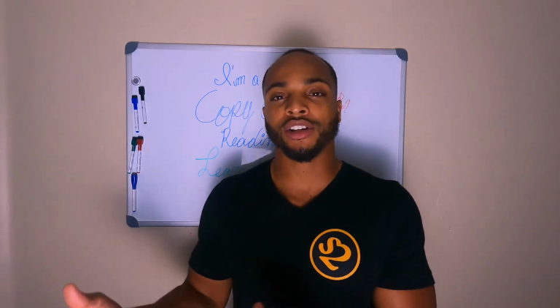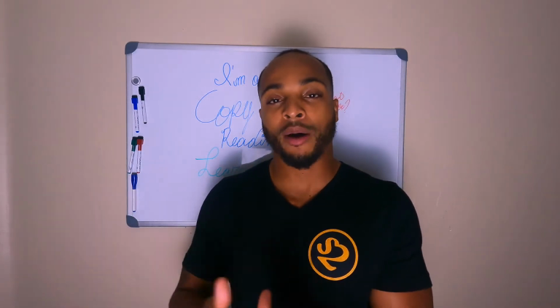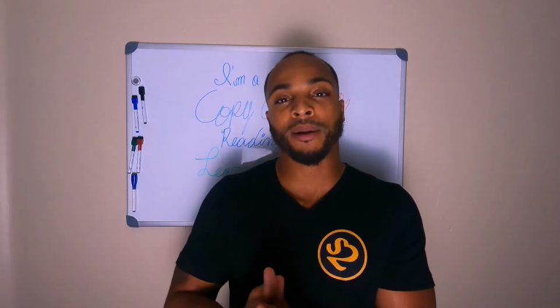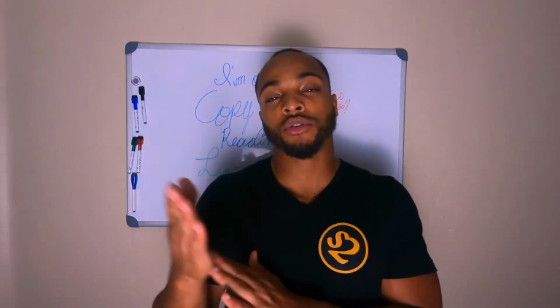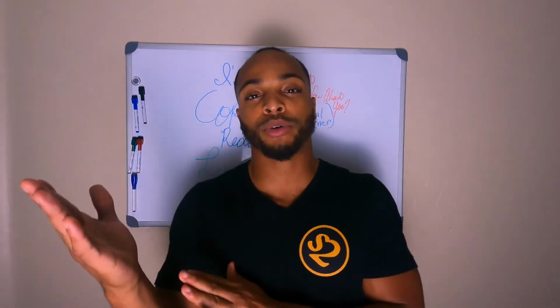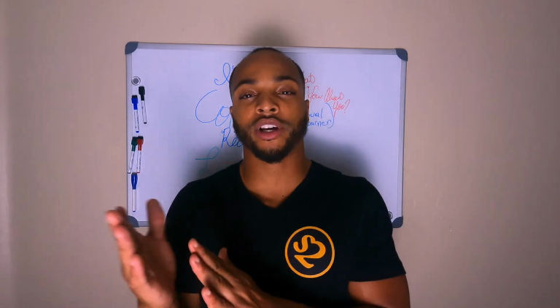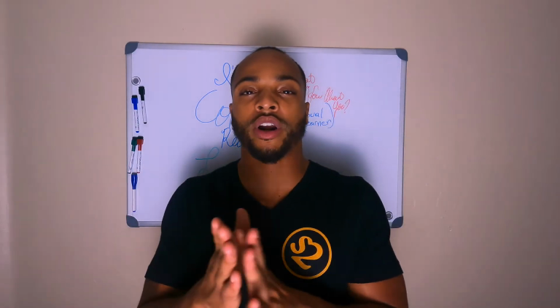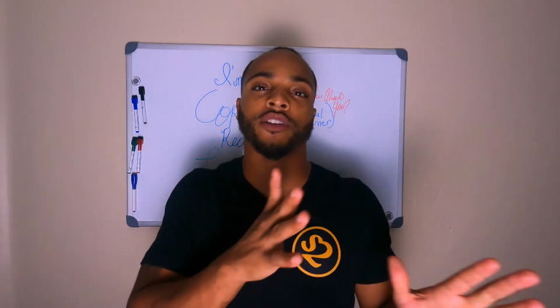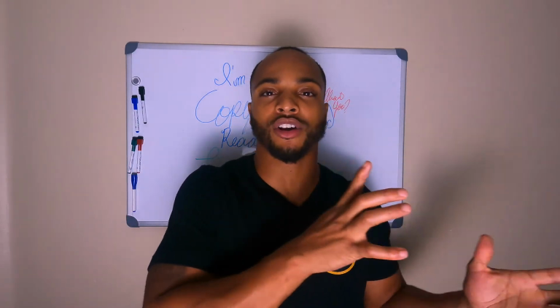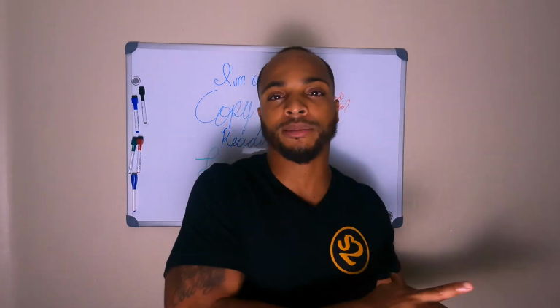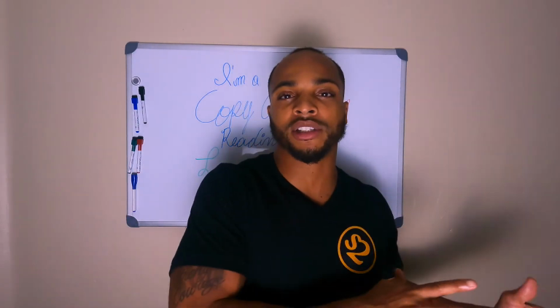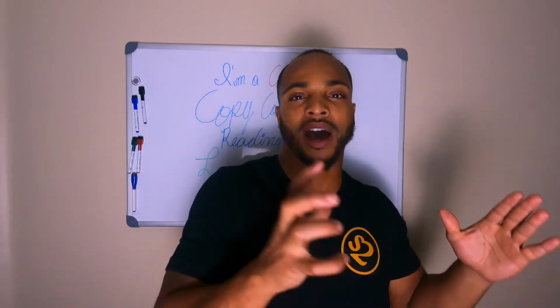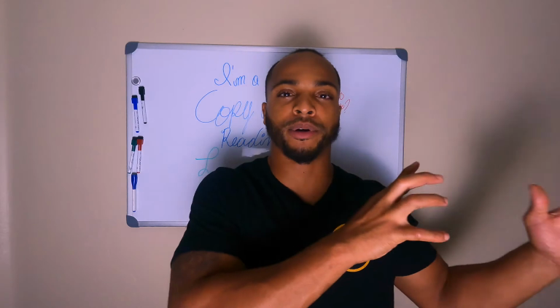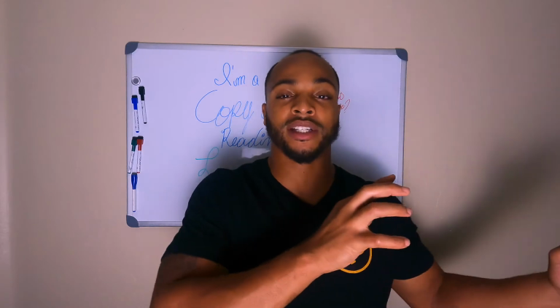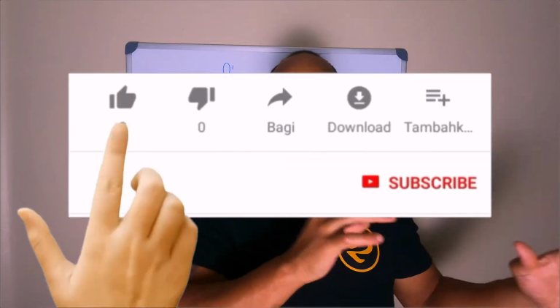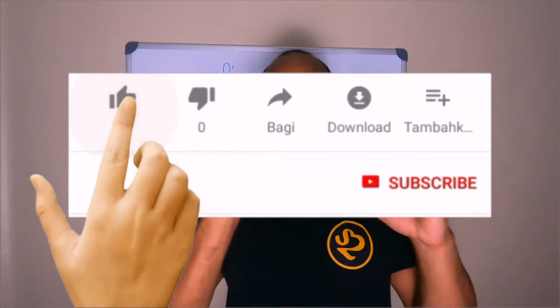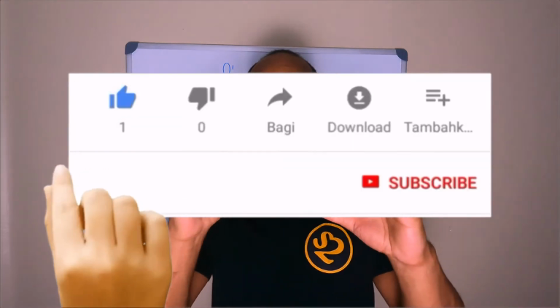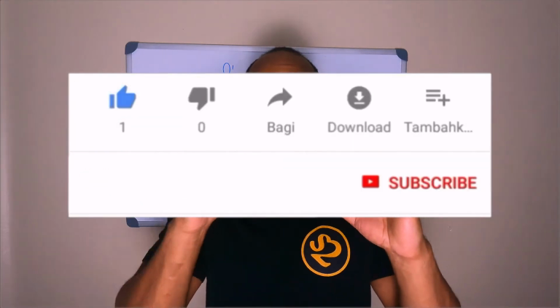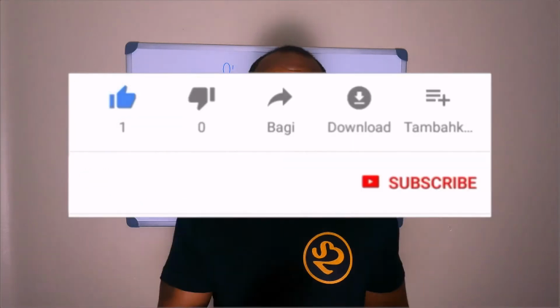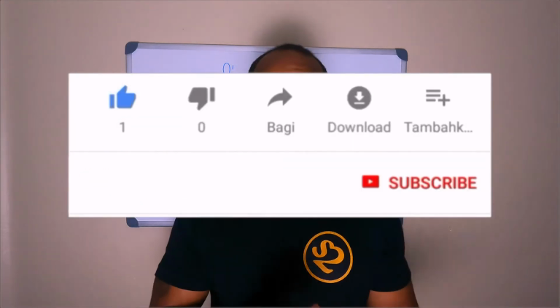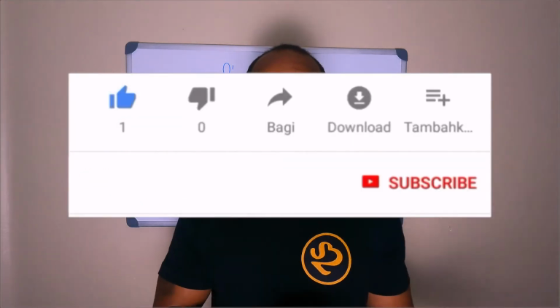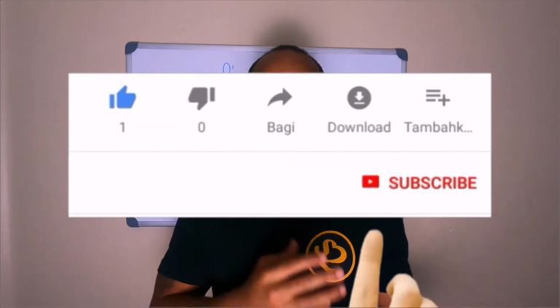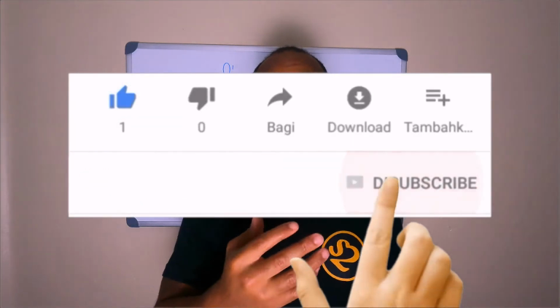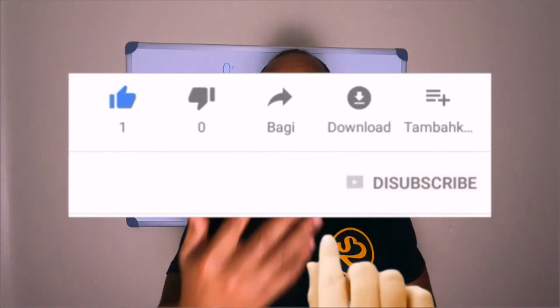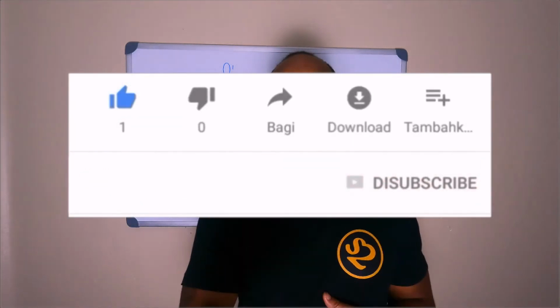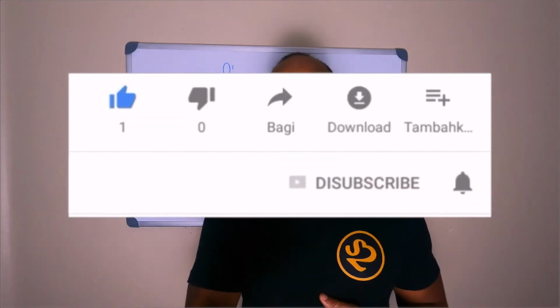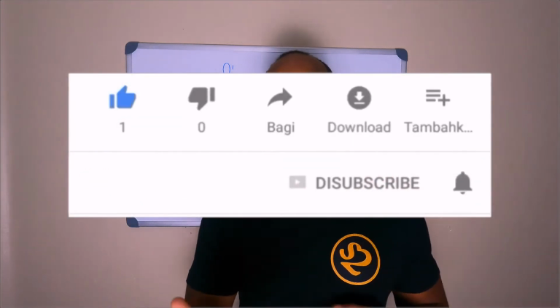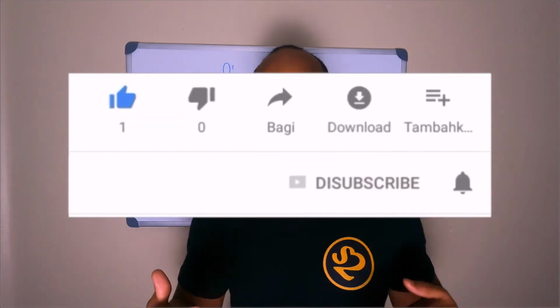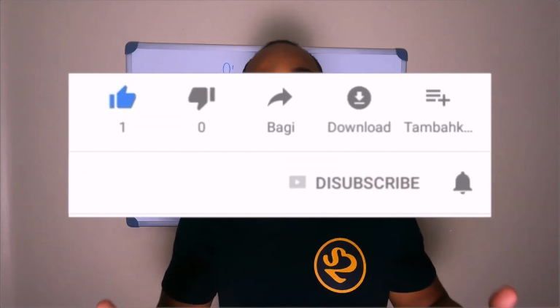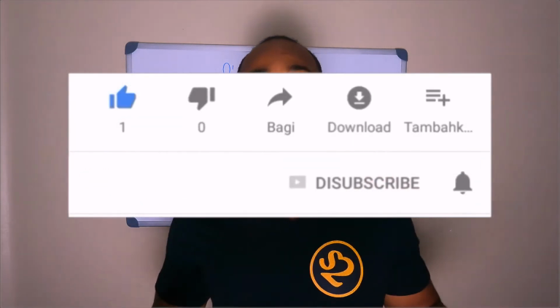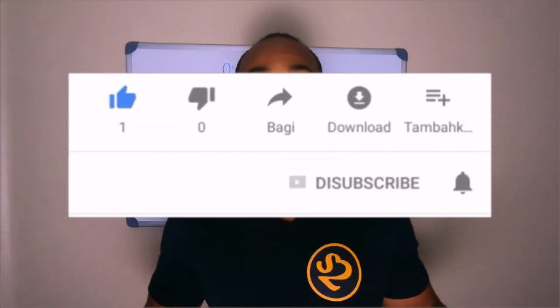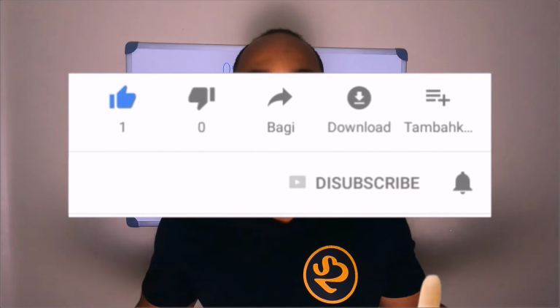So I would probably YouTube a video, or even look at images of how to put it together, versus reading it. However, you may be somebody that learns best by reading.